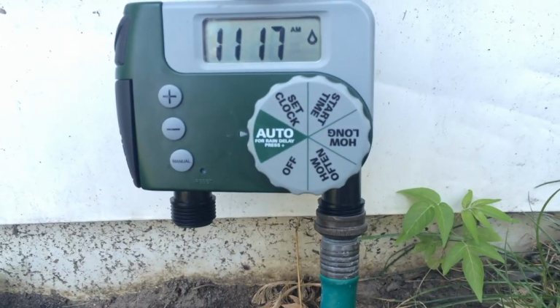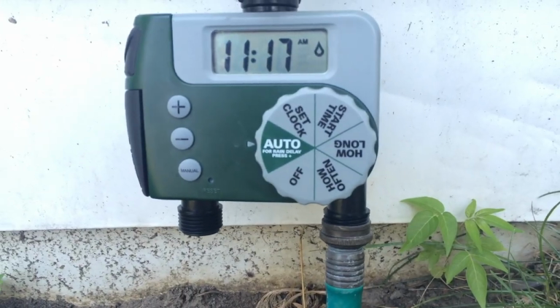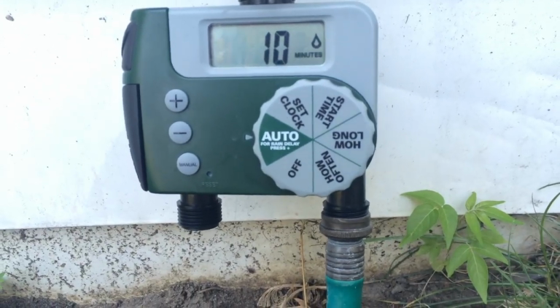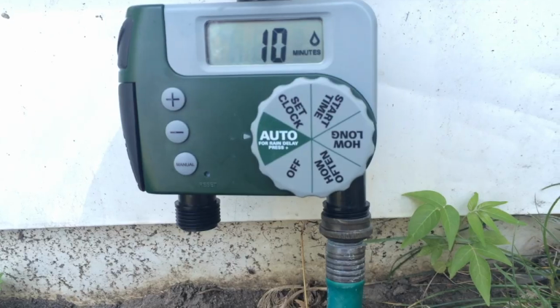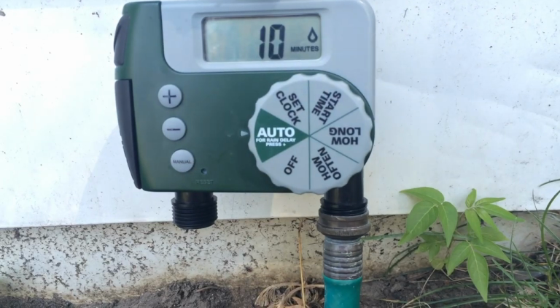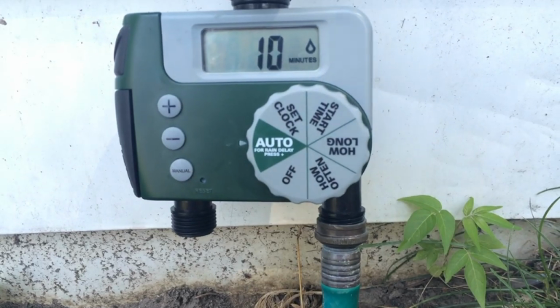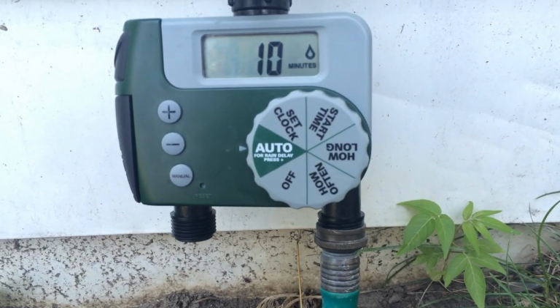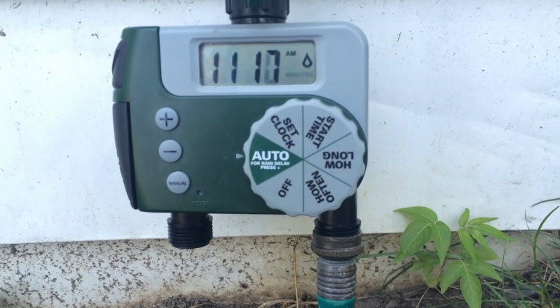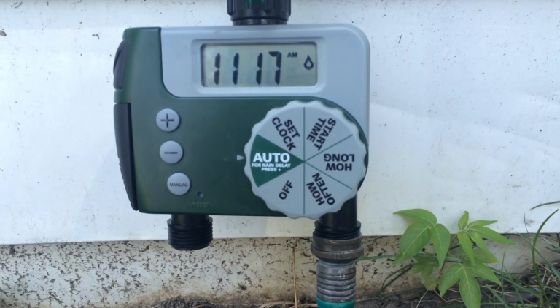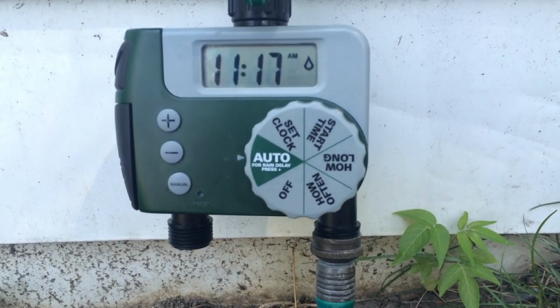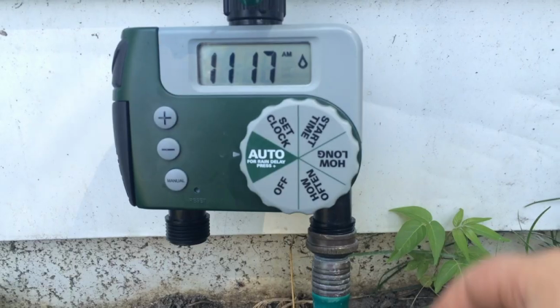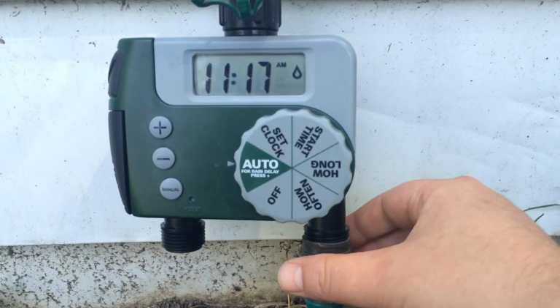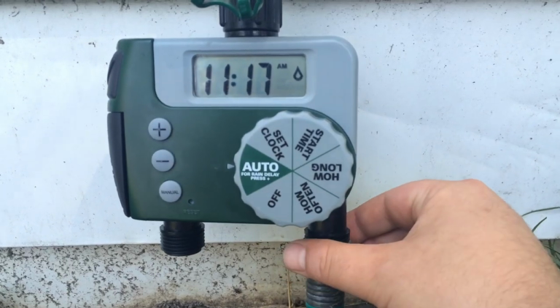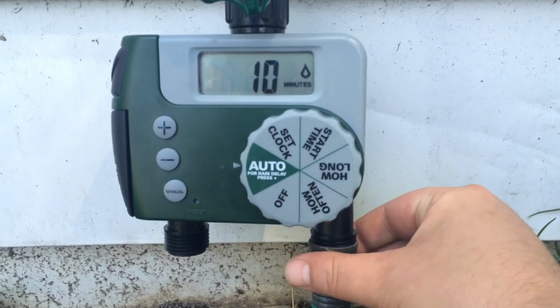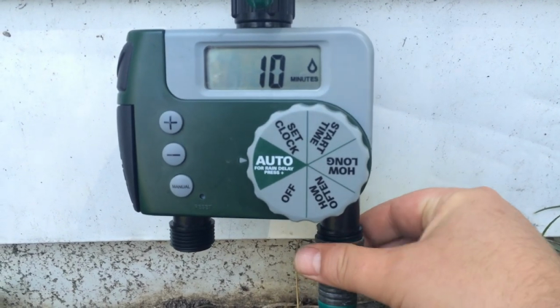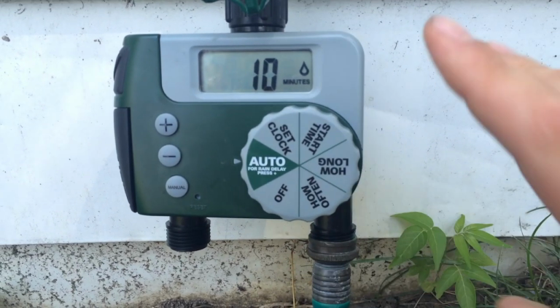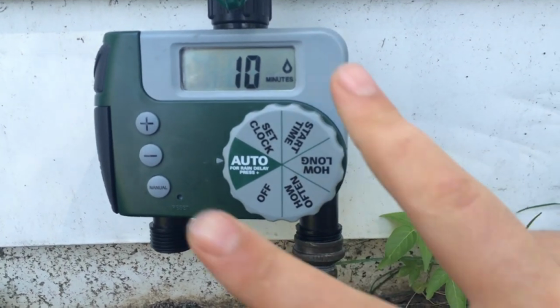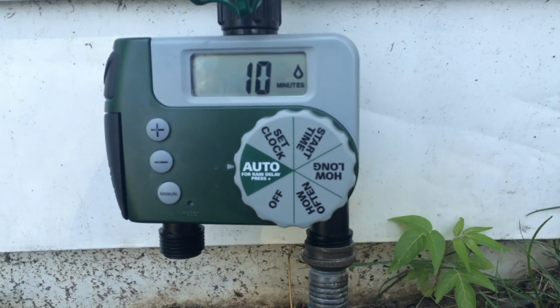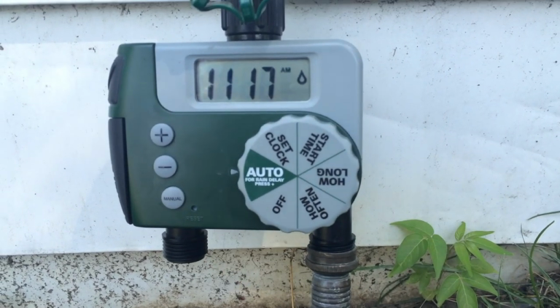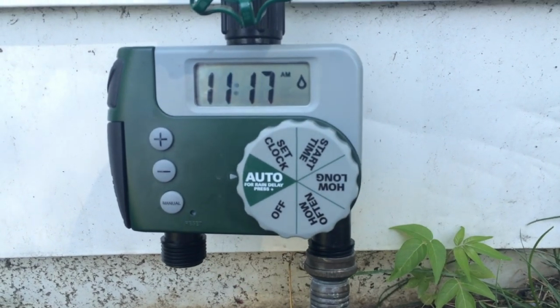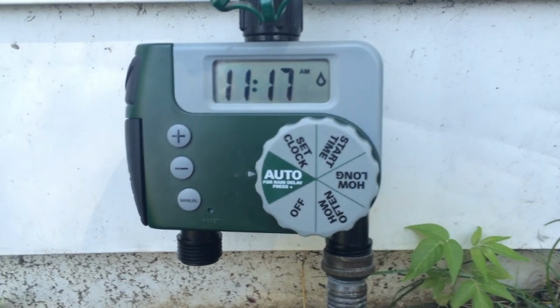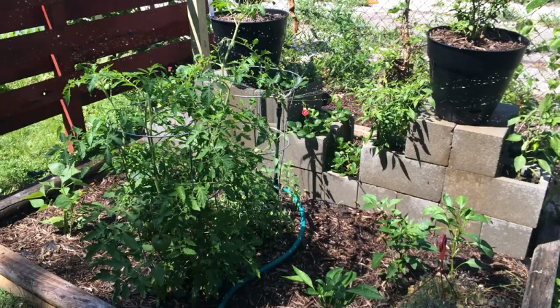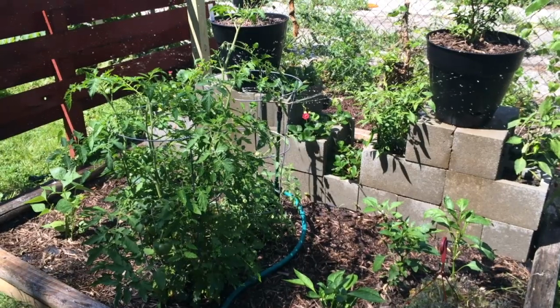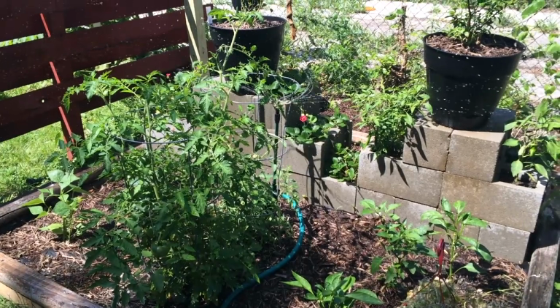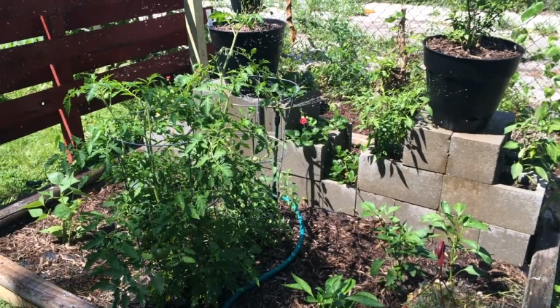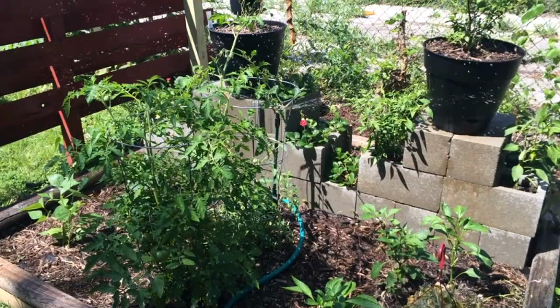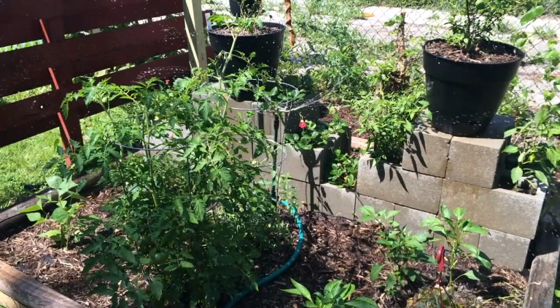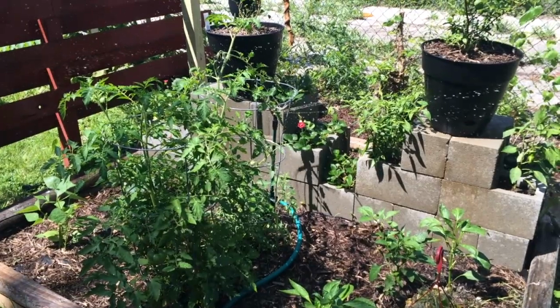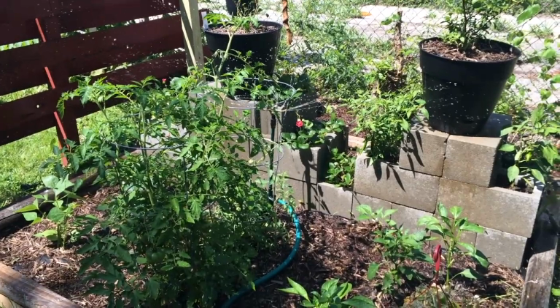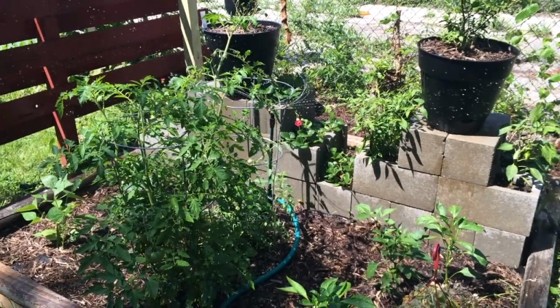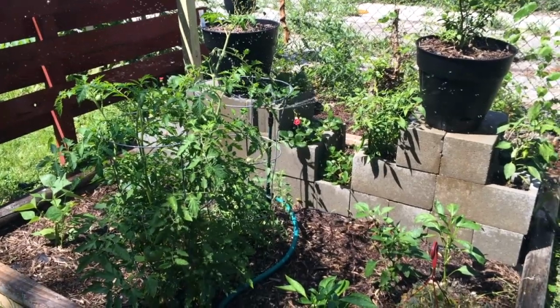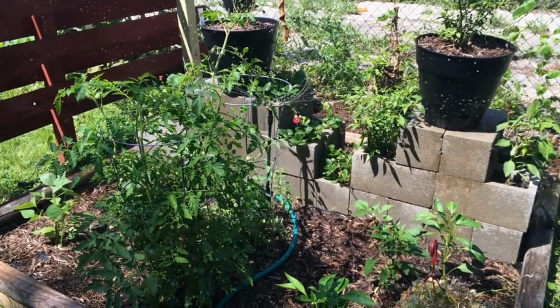Other than that, it's super simple to use. I just wish you could set up two times to water during the day instead of just one. But that's that — thanks for watching.